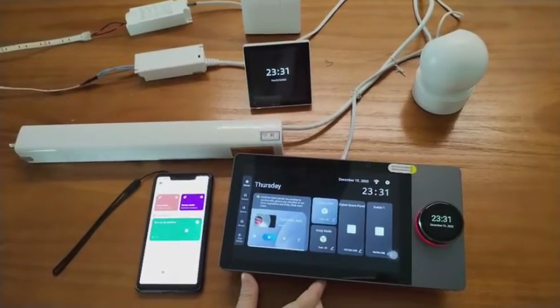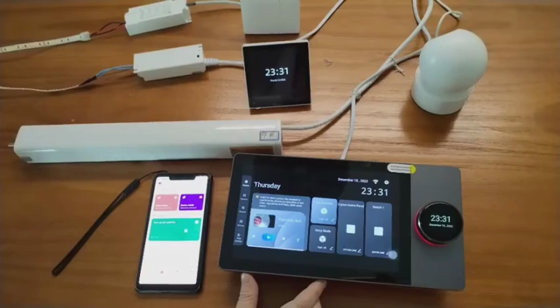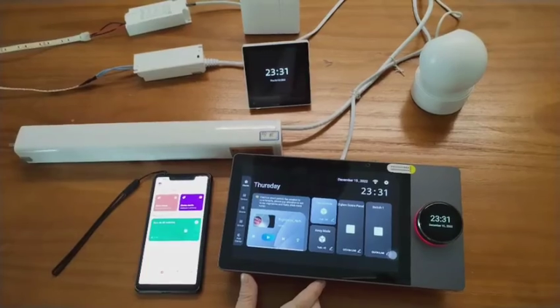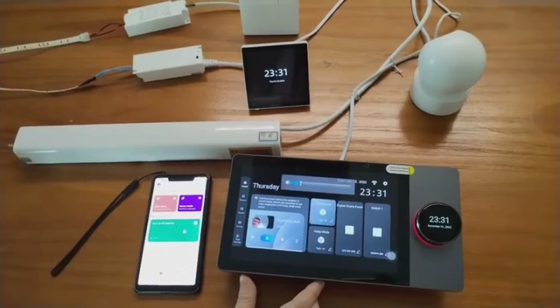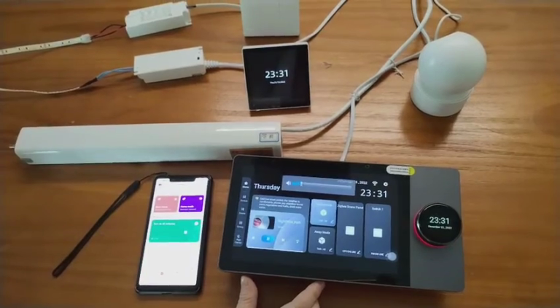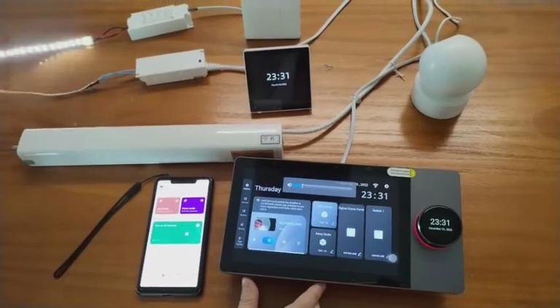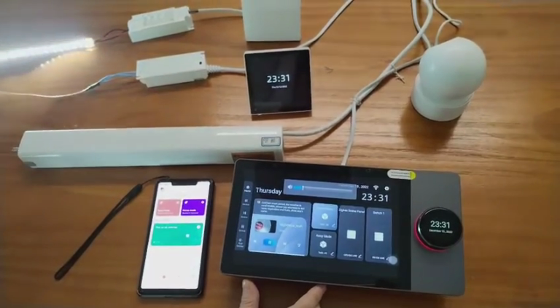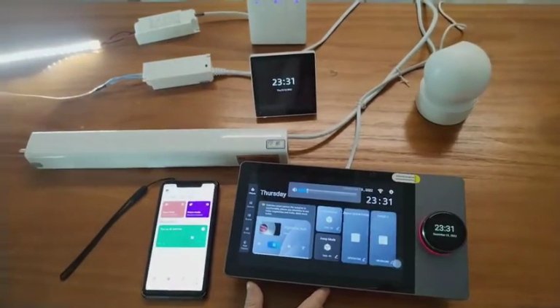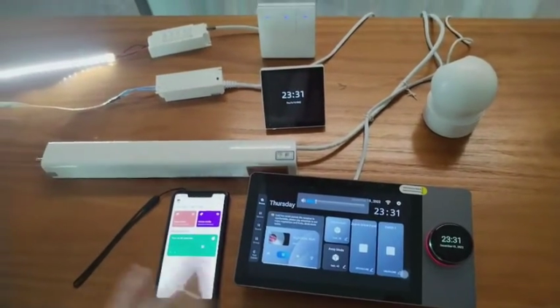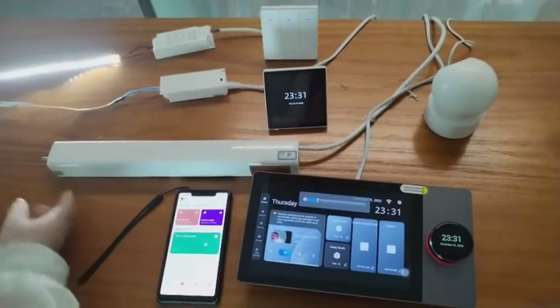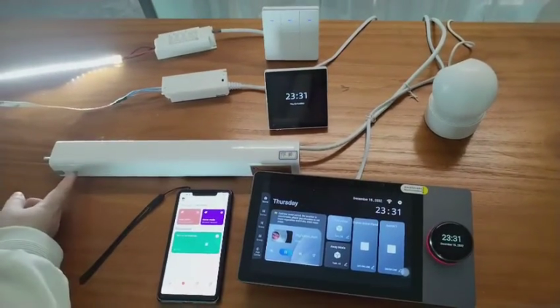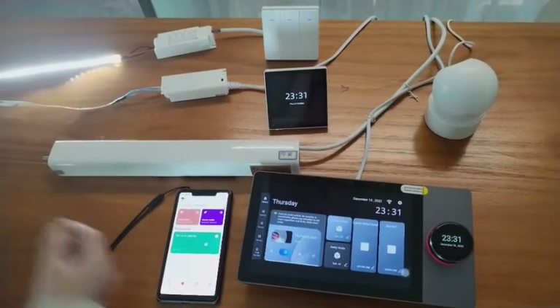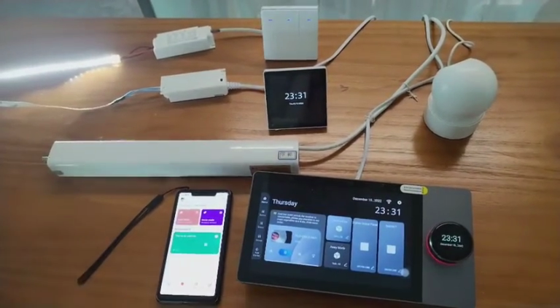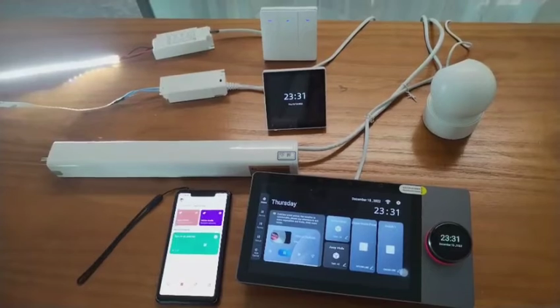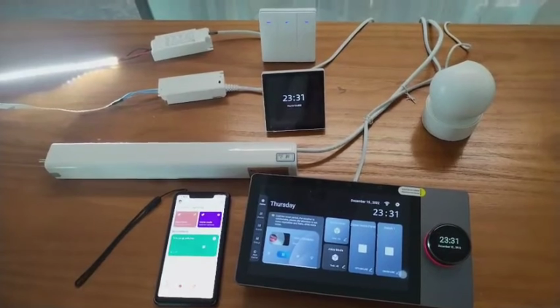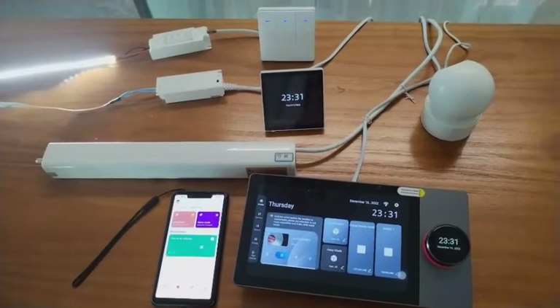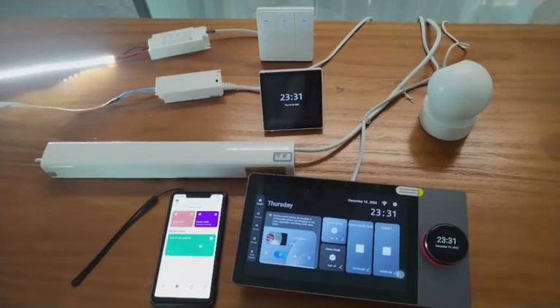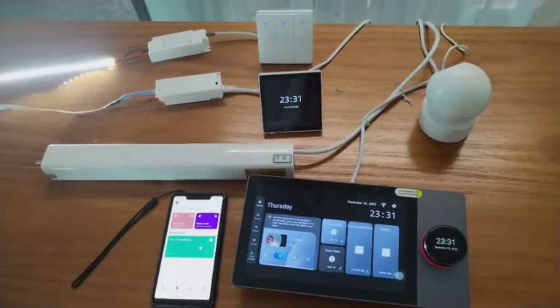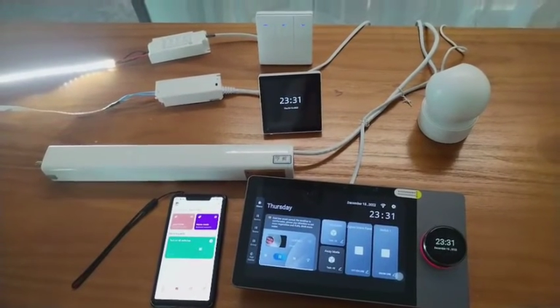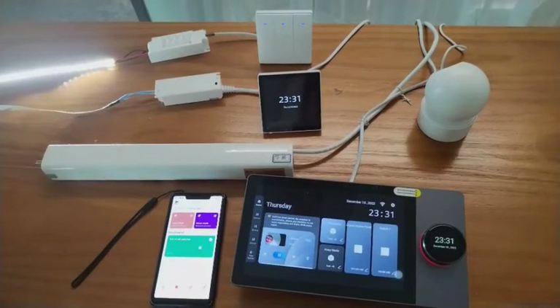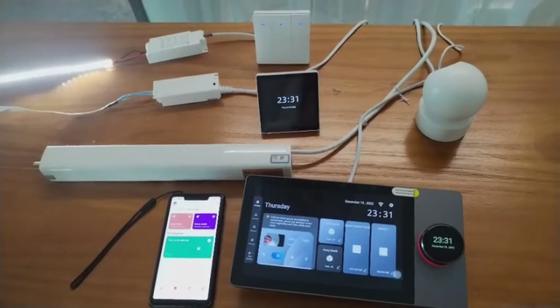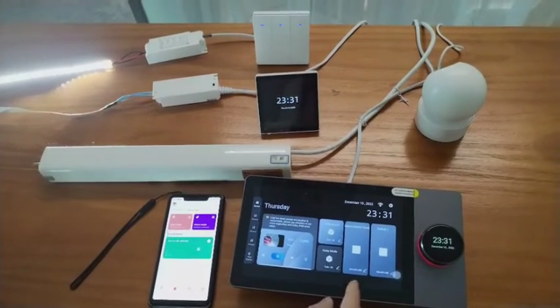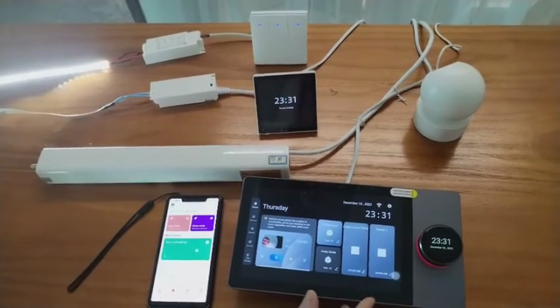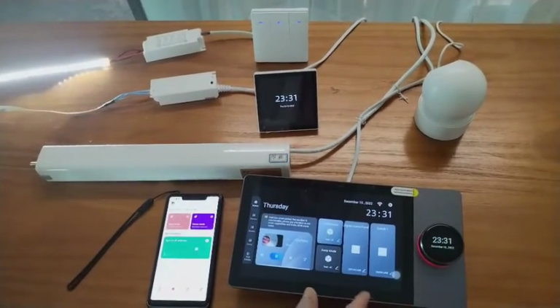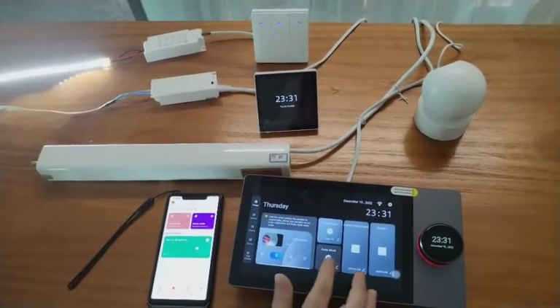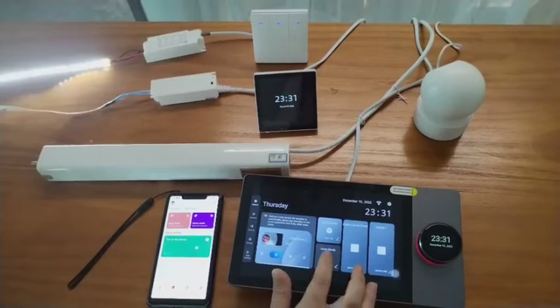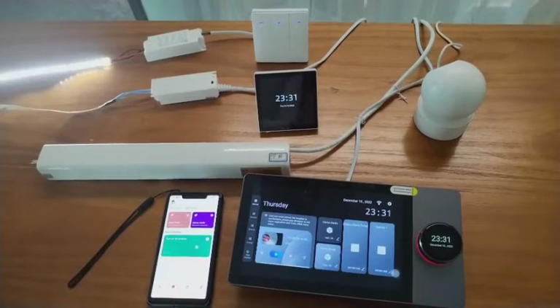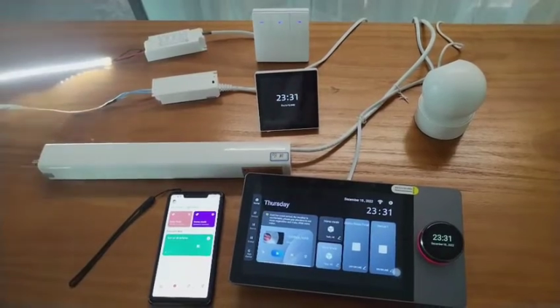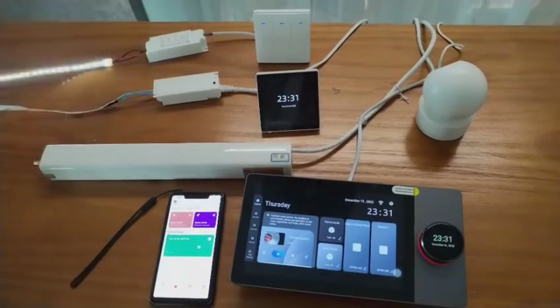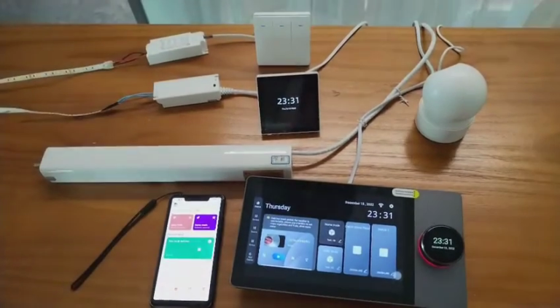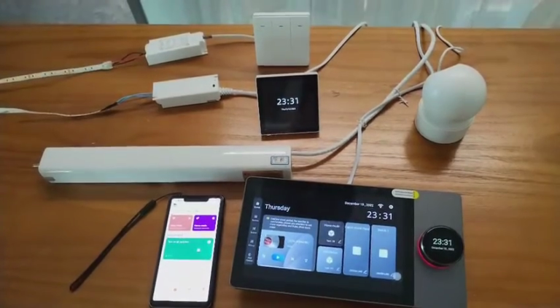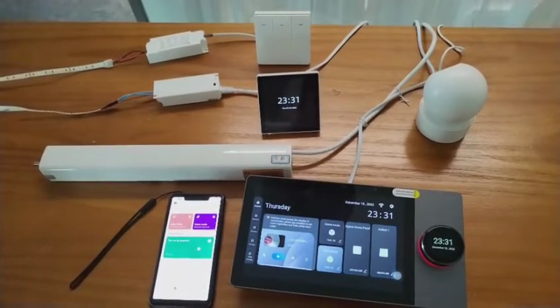We can show you the home mode — all the lights turn on and the curtains start working. And we can select away mode to turn off all the devices.